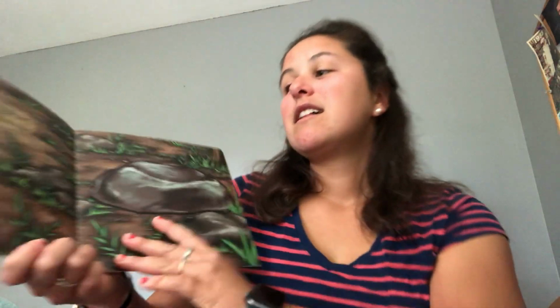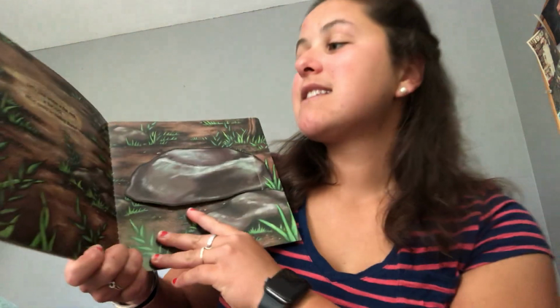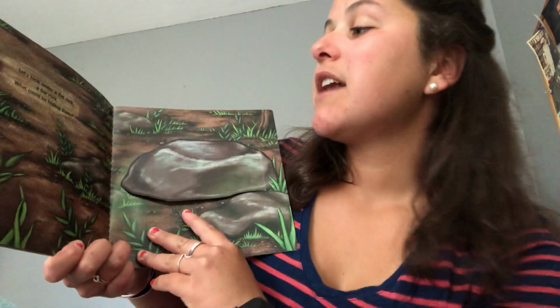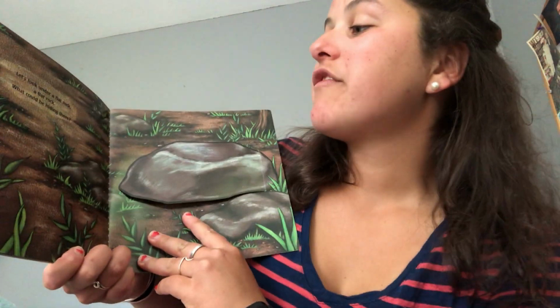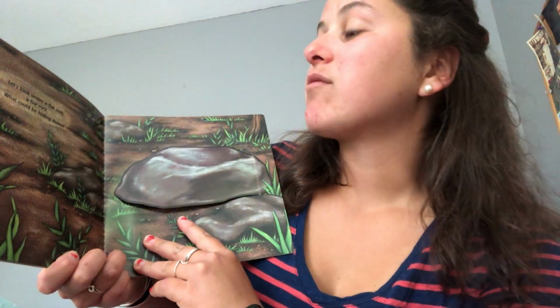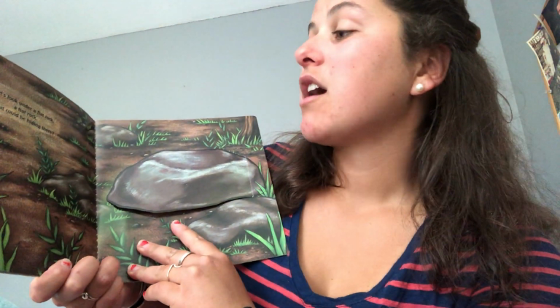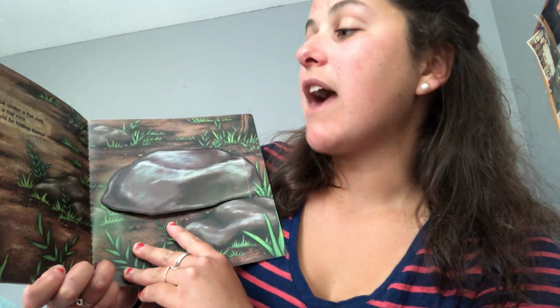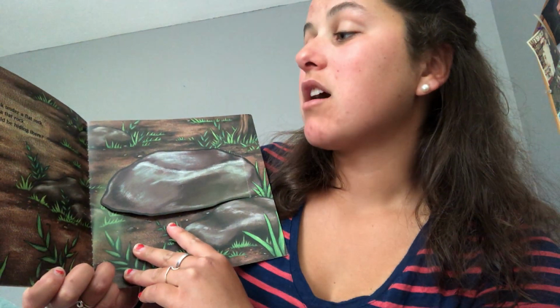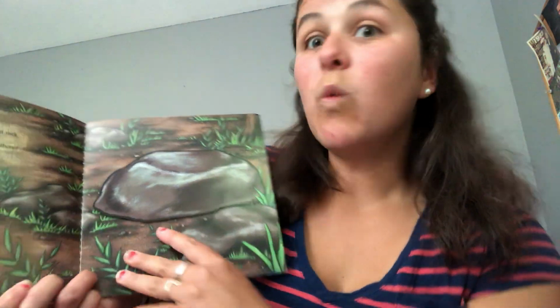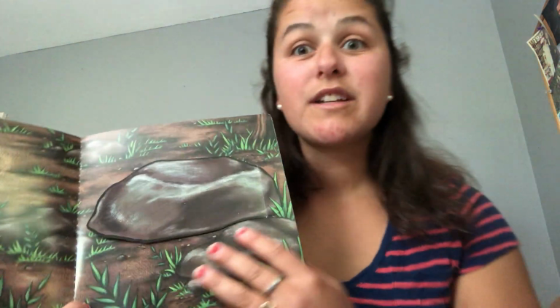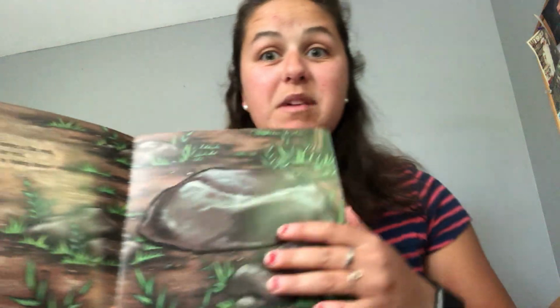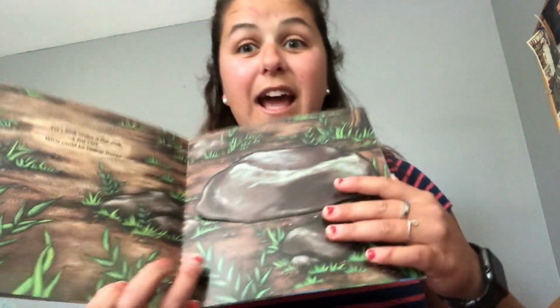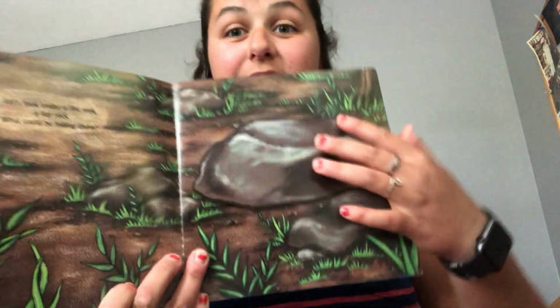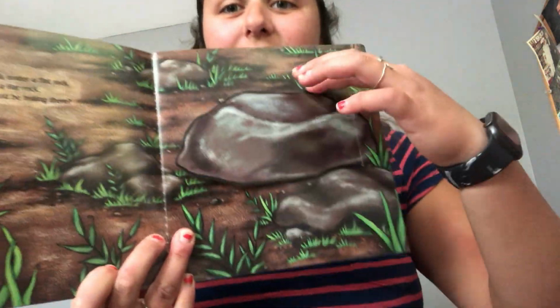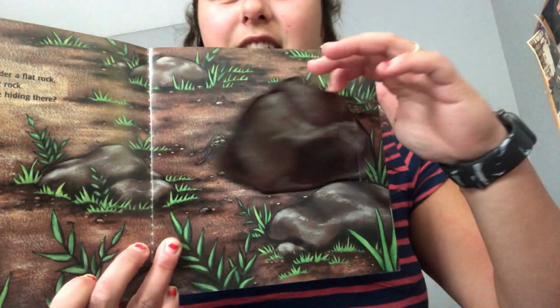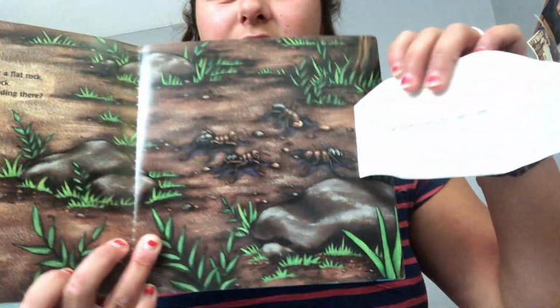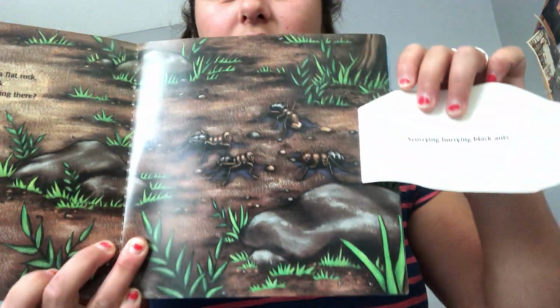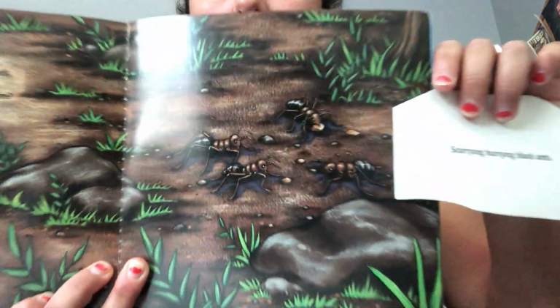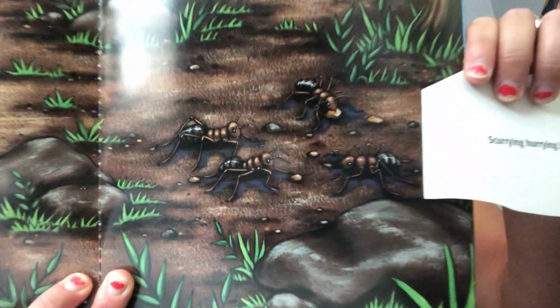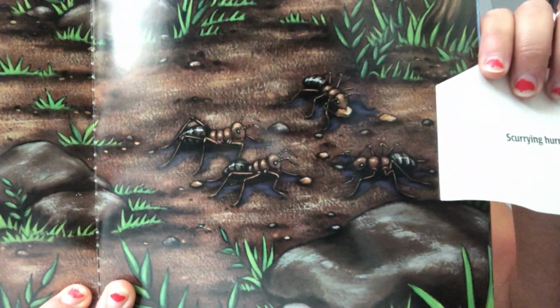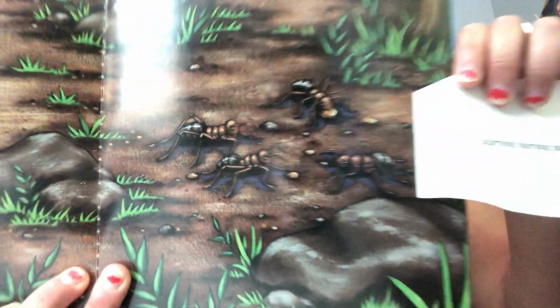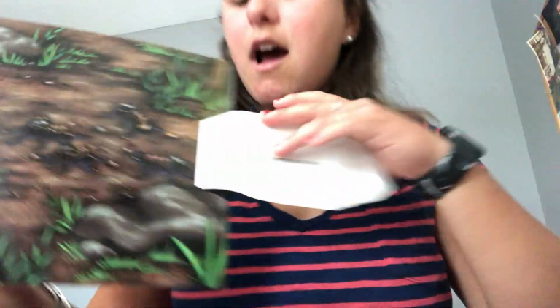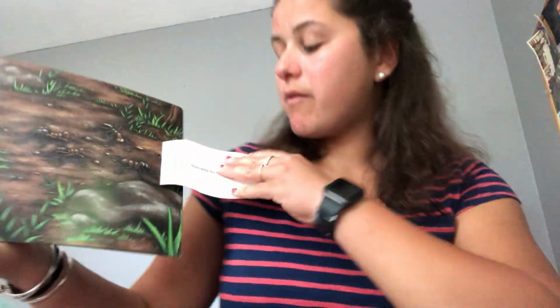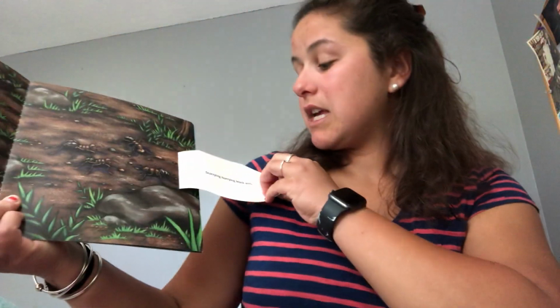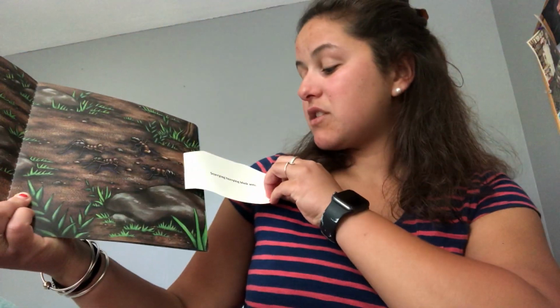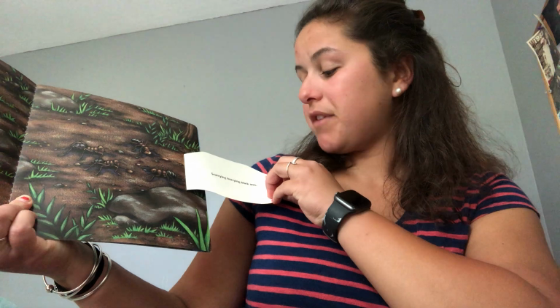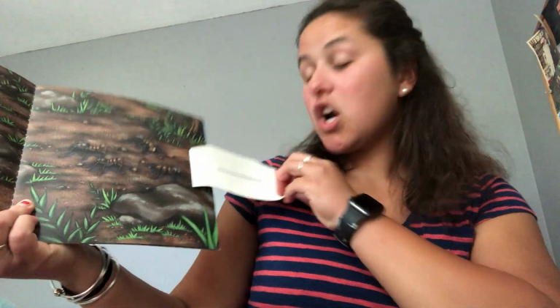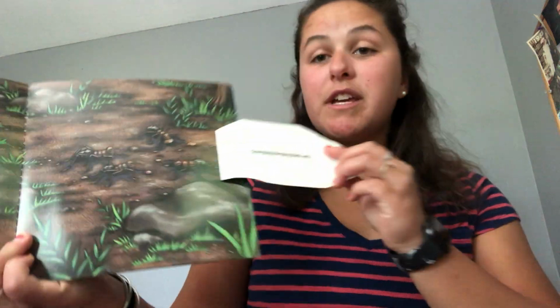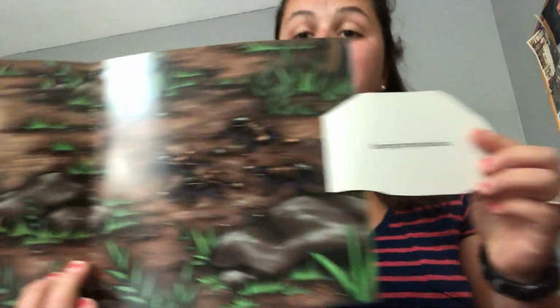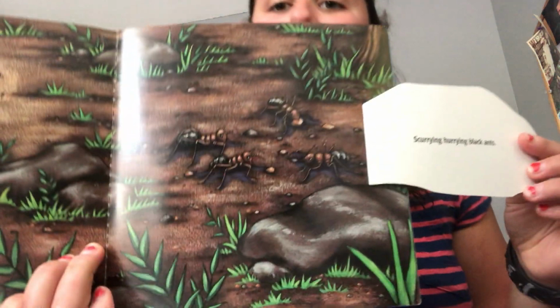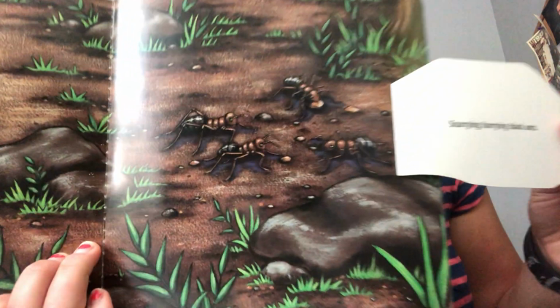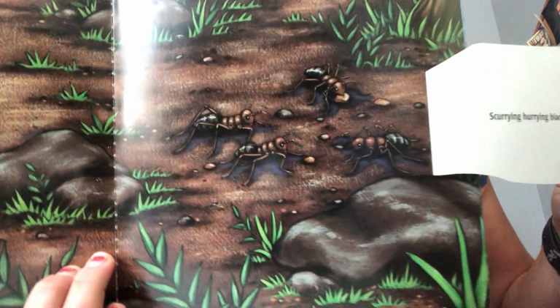Let's look under a flat rock, a flat rock. What could be hiding there? Wow! Scurrying, hurrying, black ants.